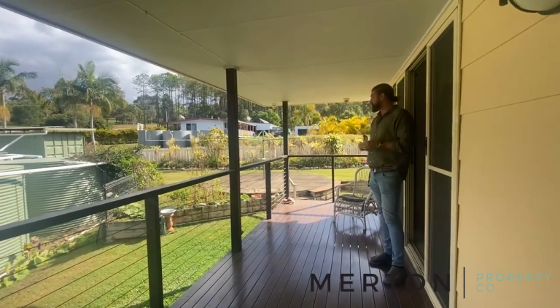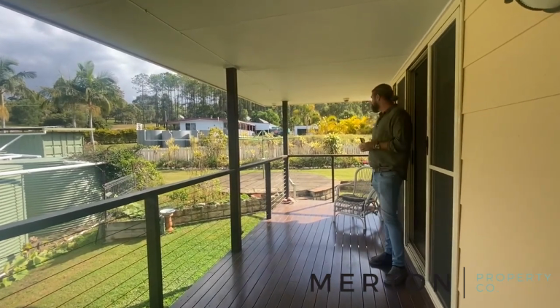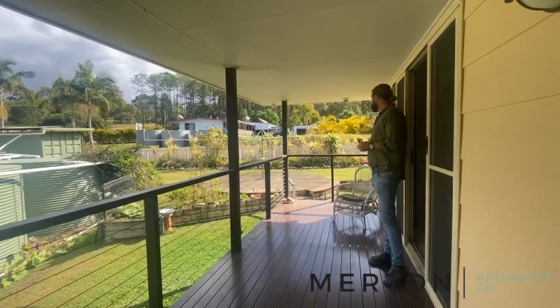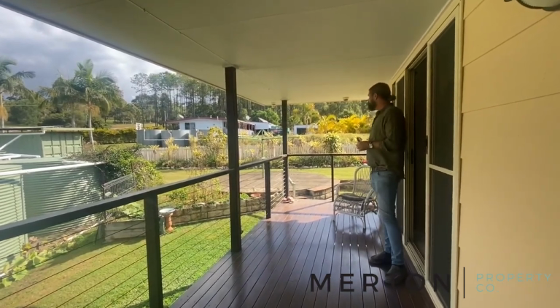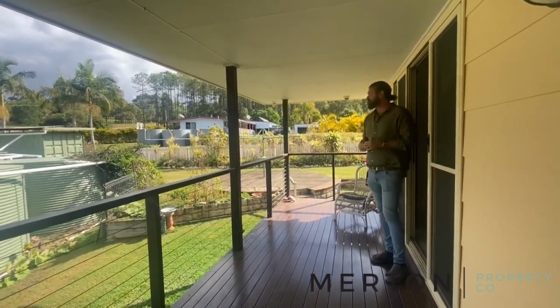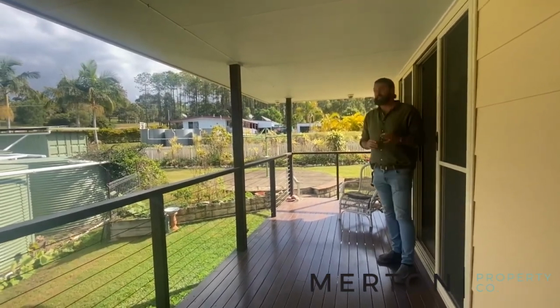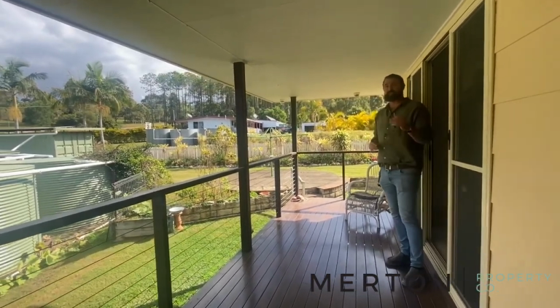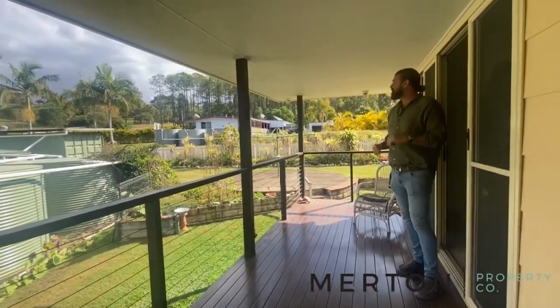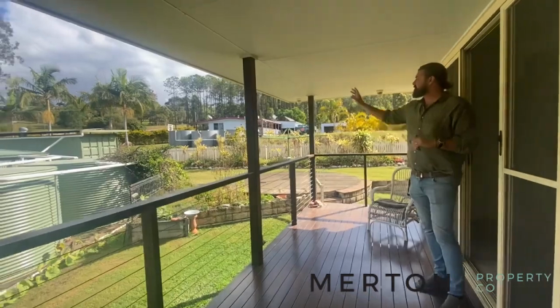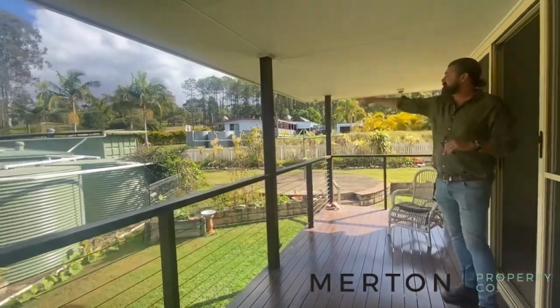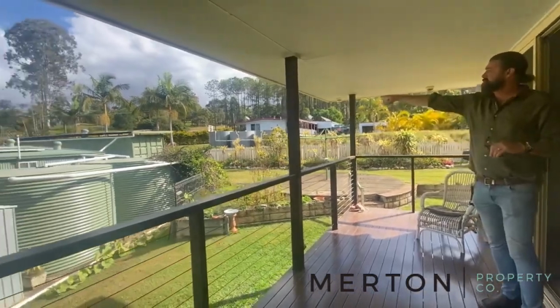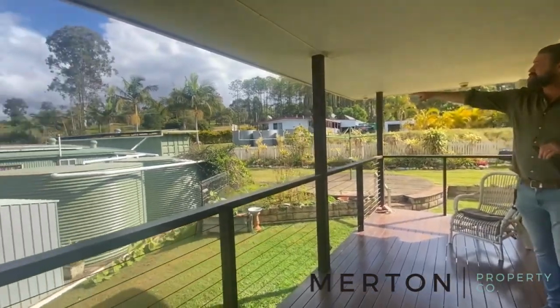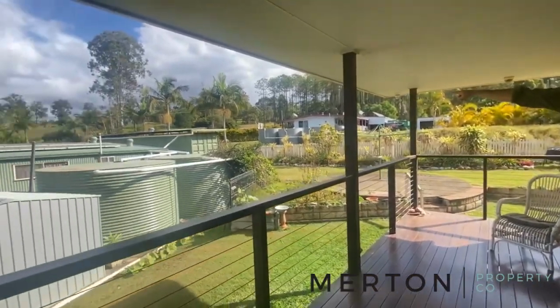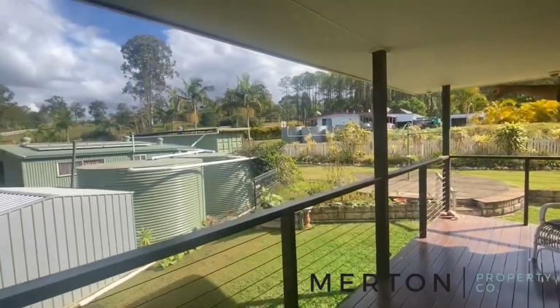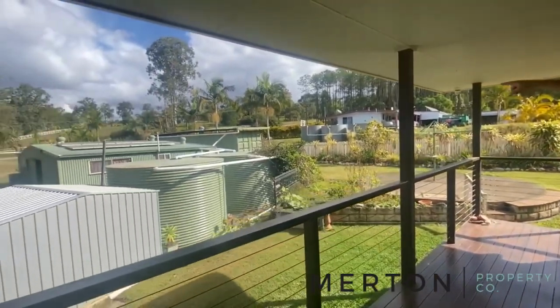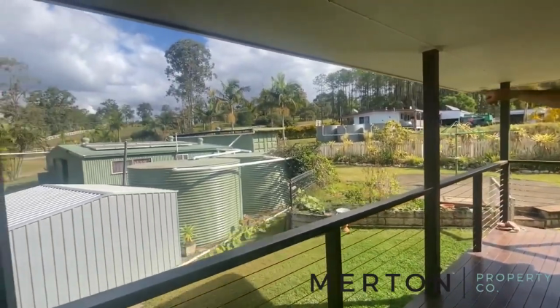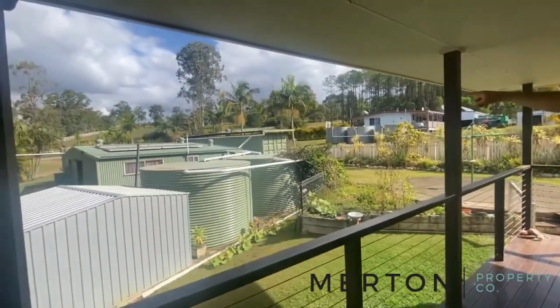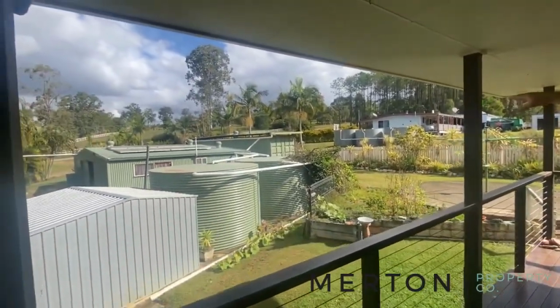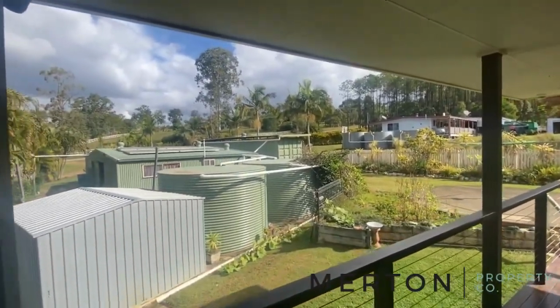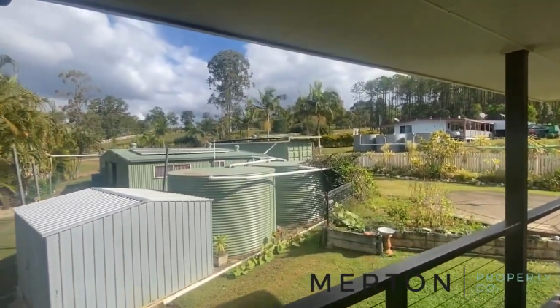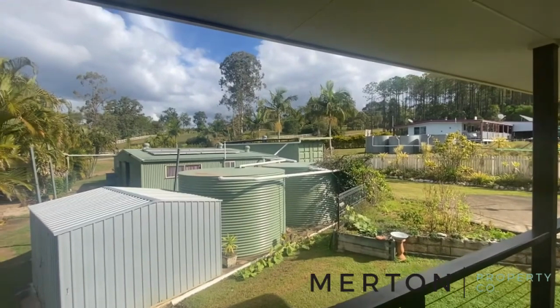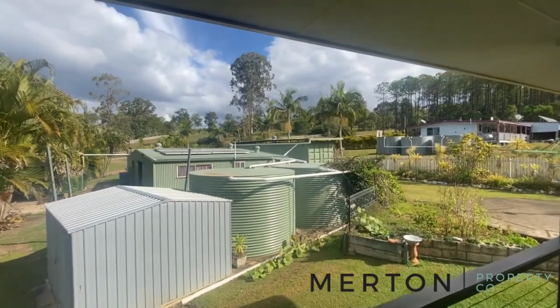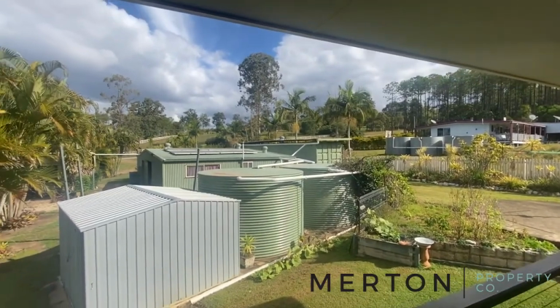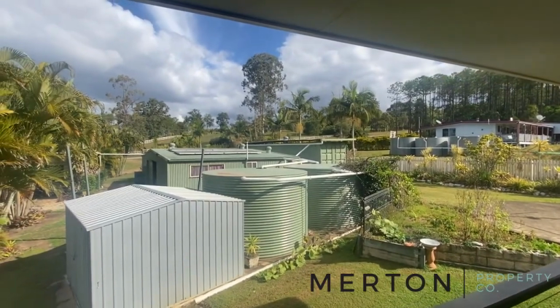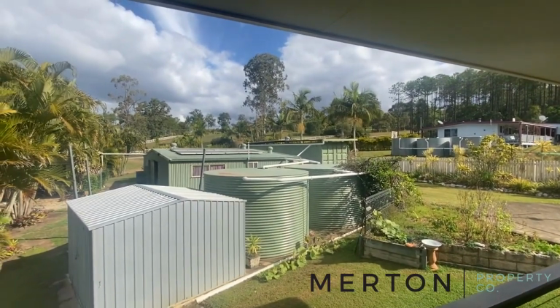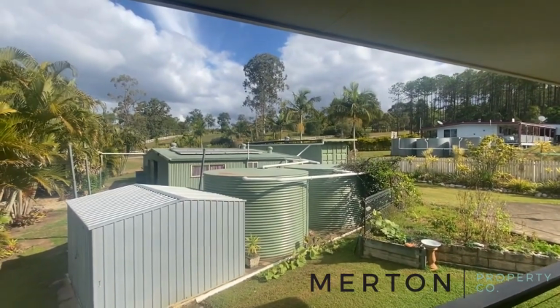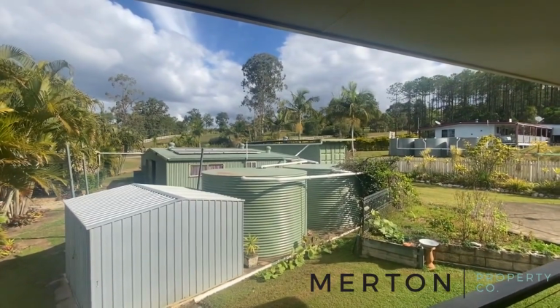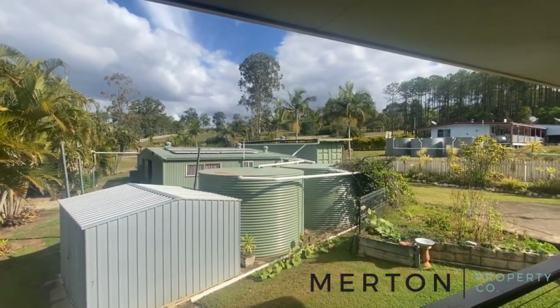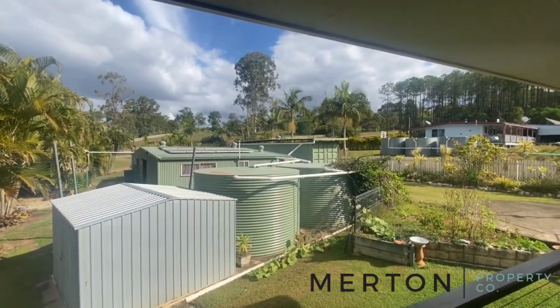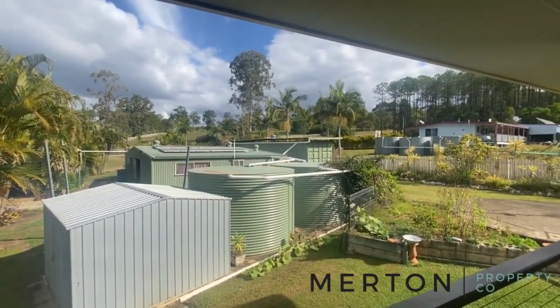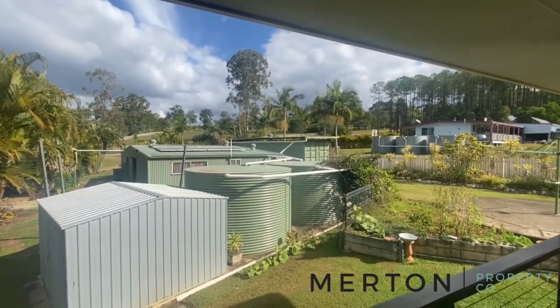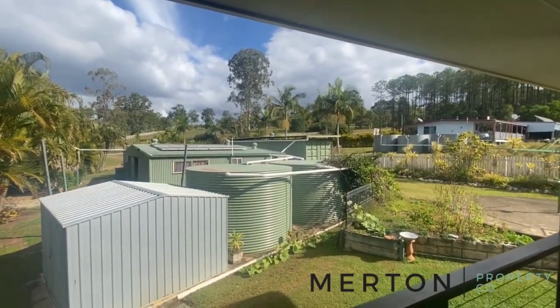One more thing that just caught my eye - the shipping container will come with the place too. A good 20-foot shipping container - everyone's screaming out for those at the moment. Thanks for watching, don't forget to subscribe to the YouTube channel and hit the notification bell. See you again very soon!